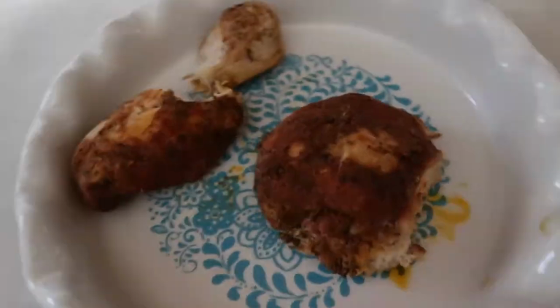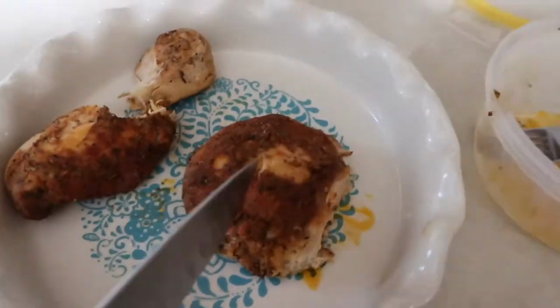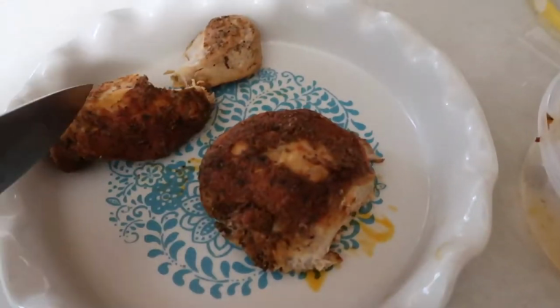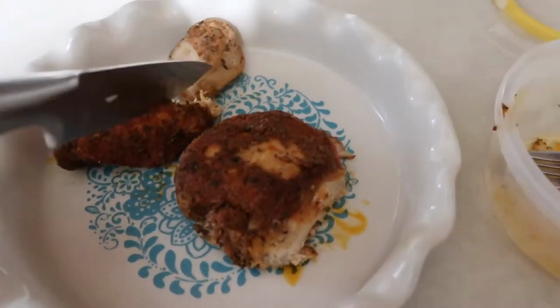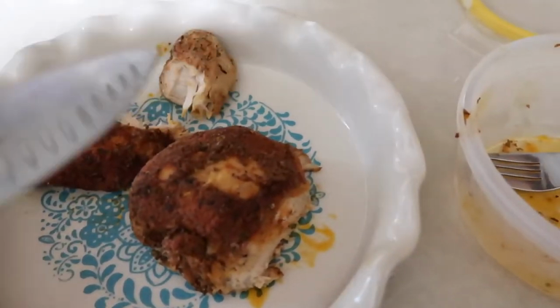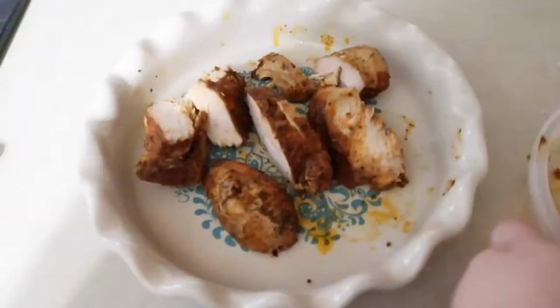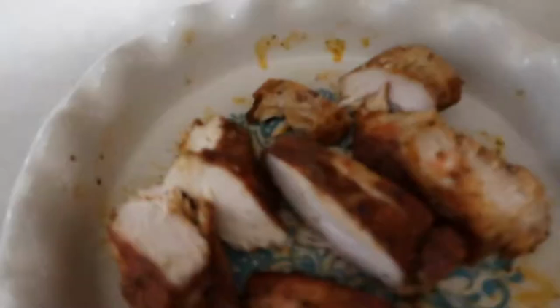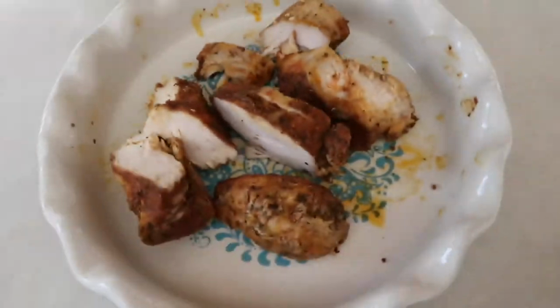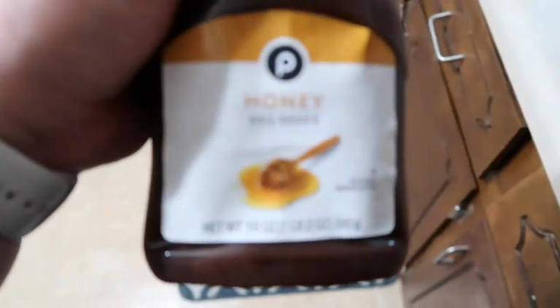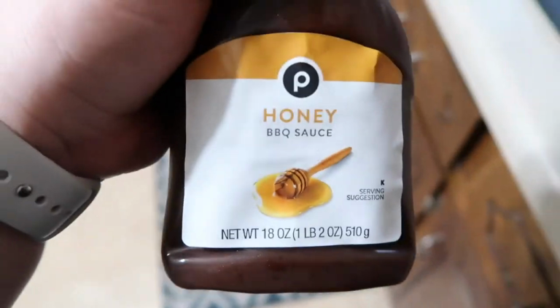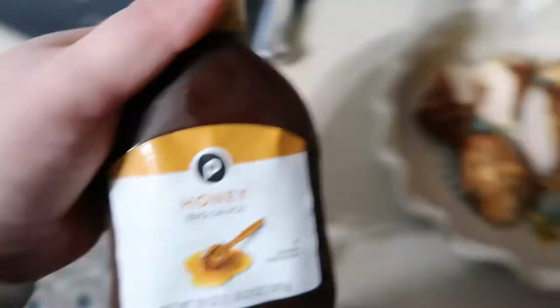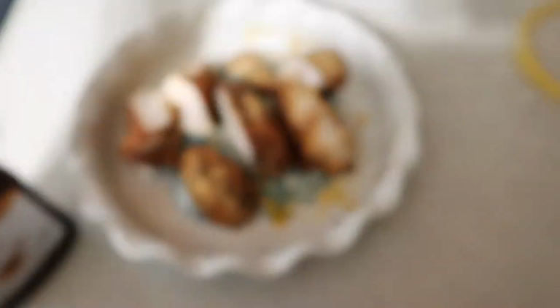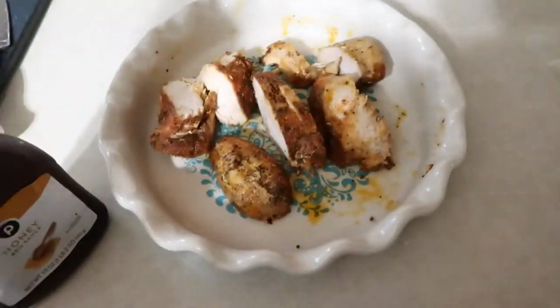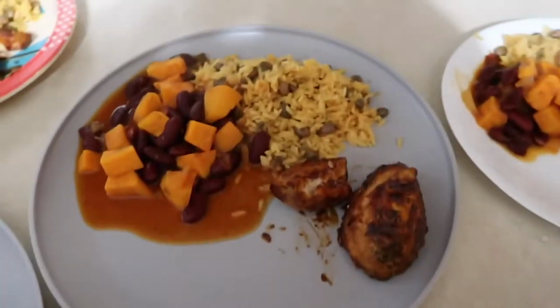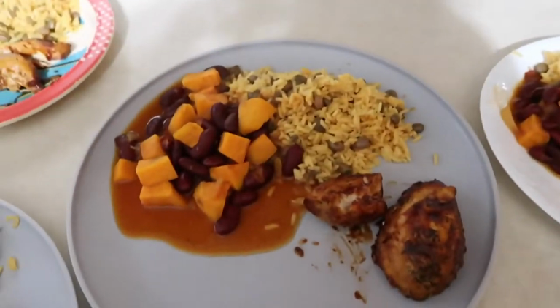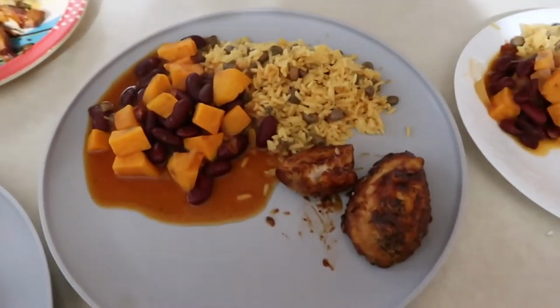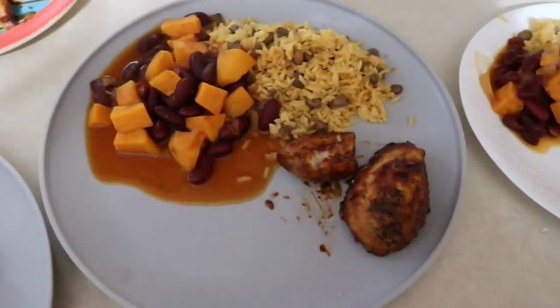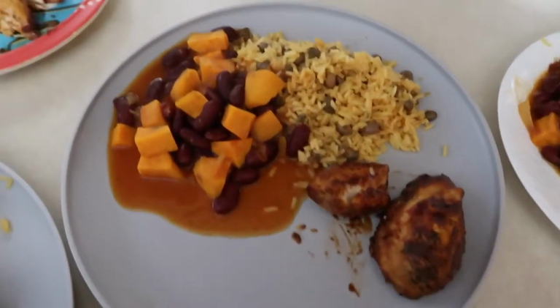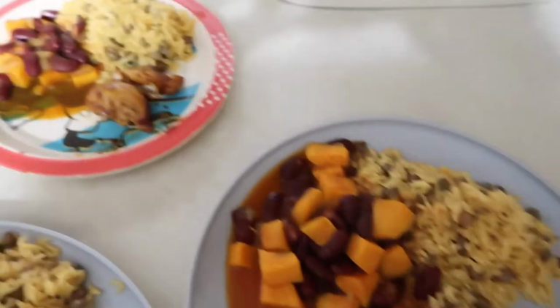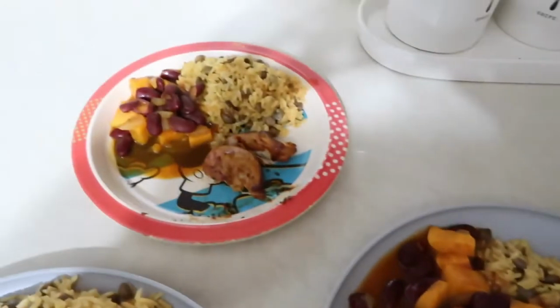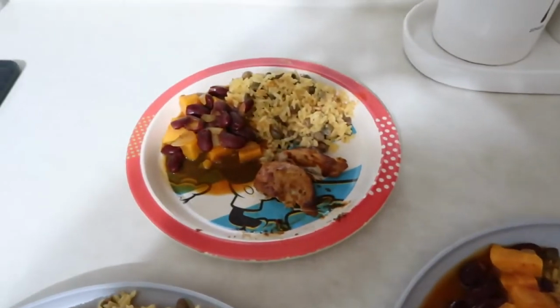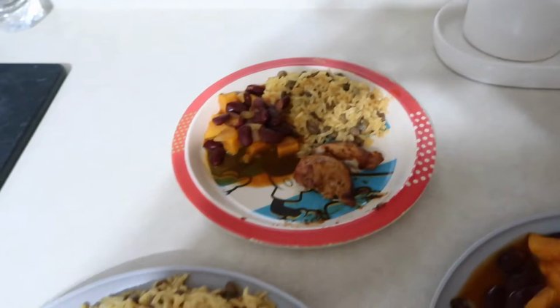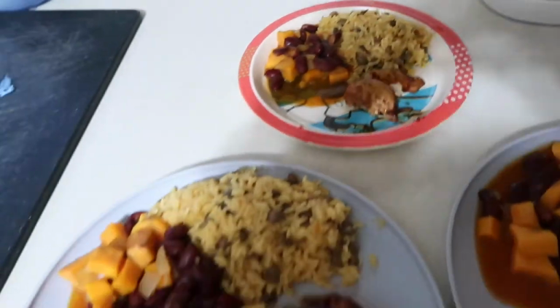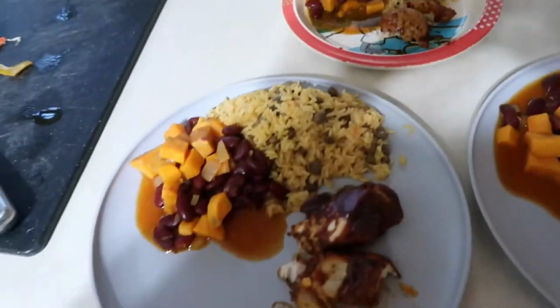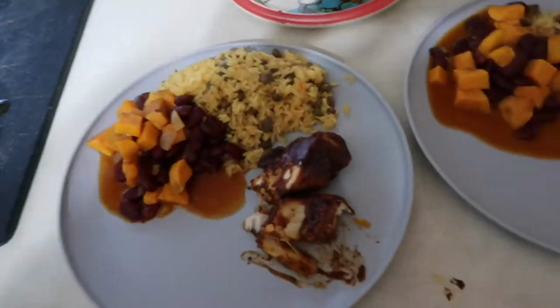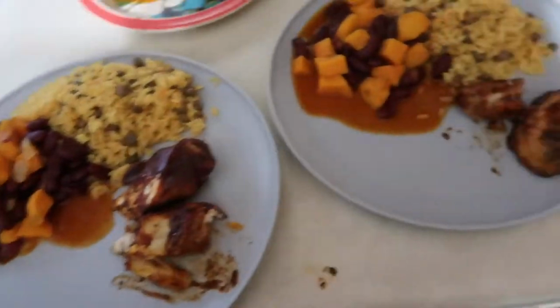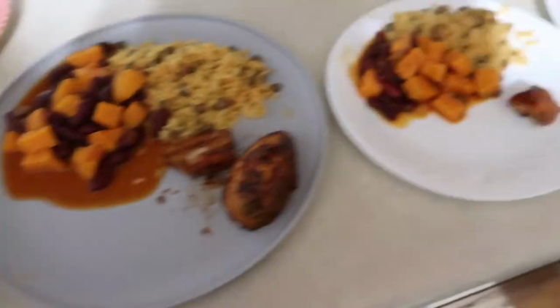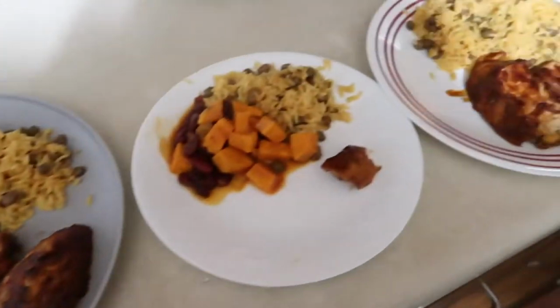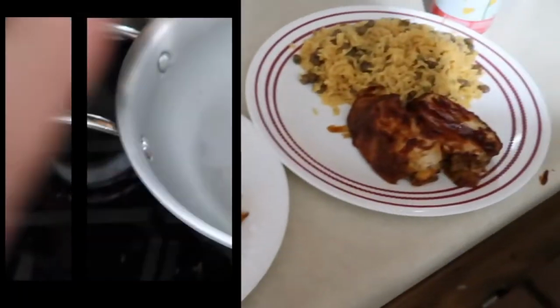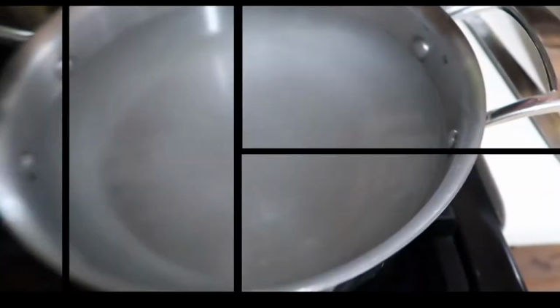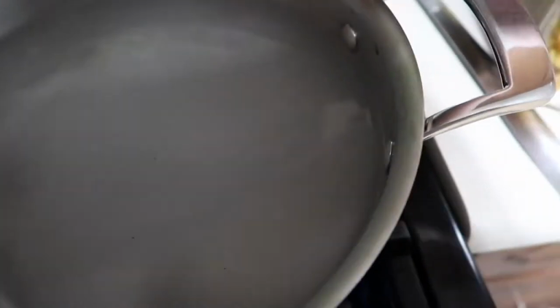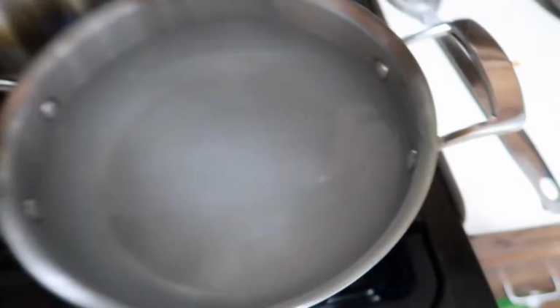This night I also had some leftover chicken from a few days before that I wanted to use up, so I added some barbecue sauce to it and baked it in the oven. It was a perfect side dish.